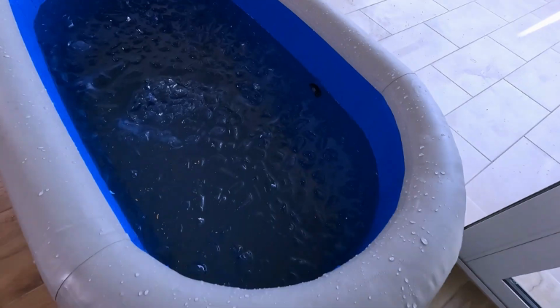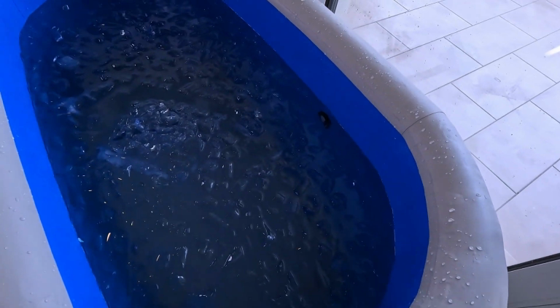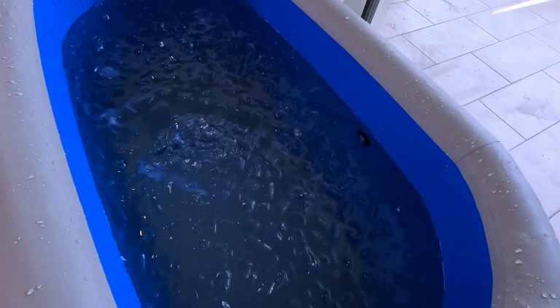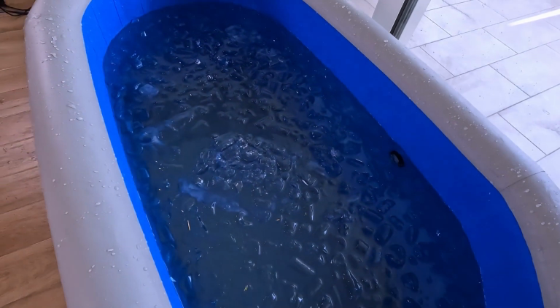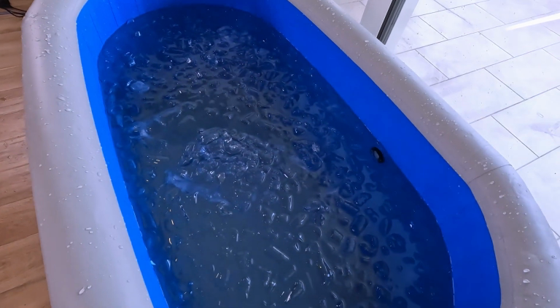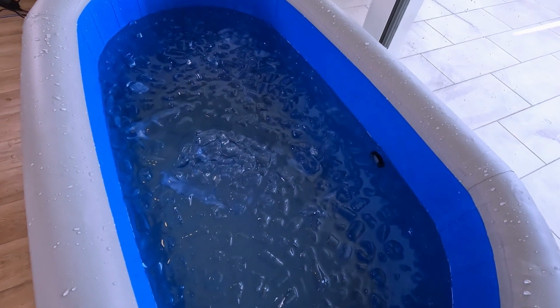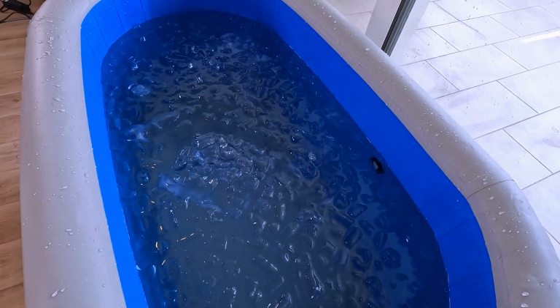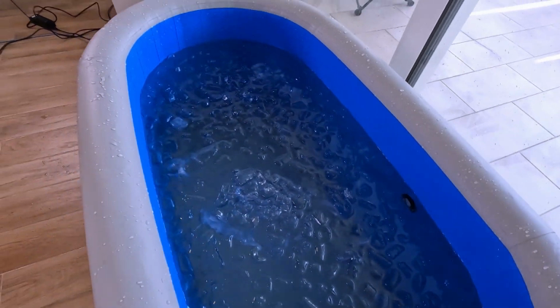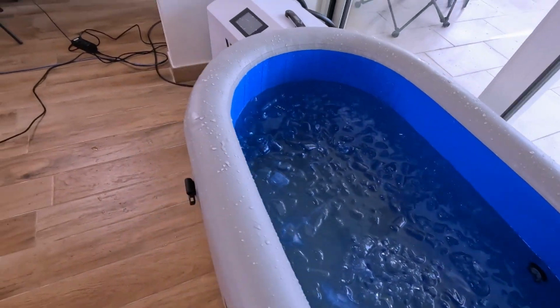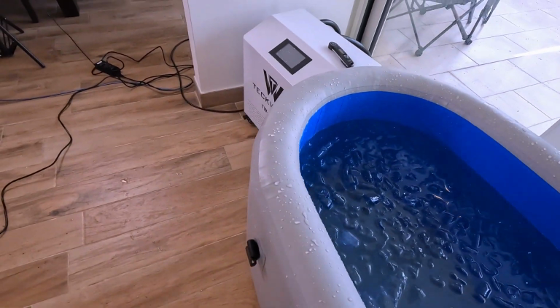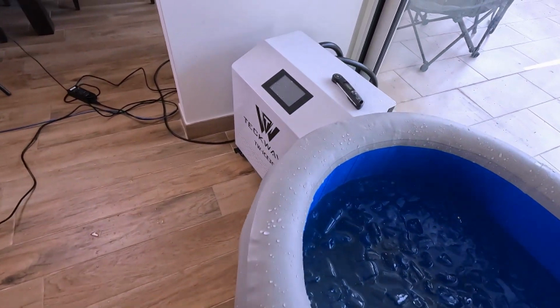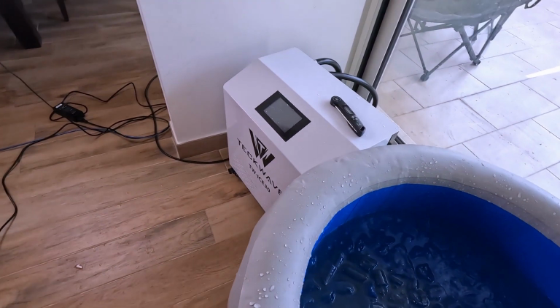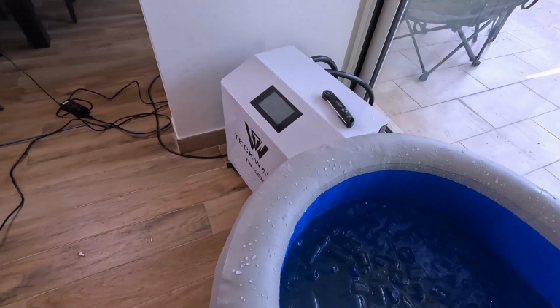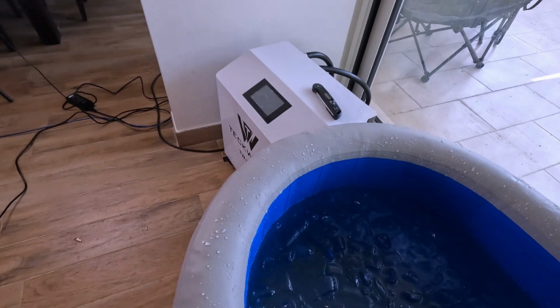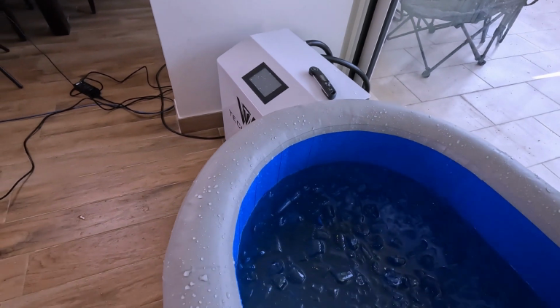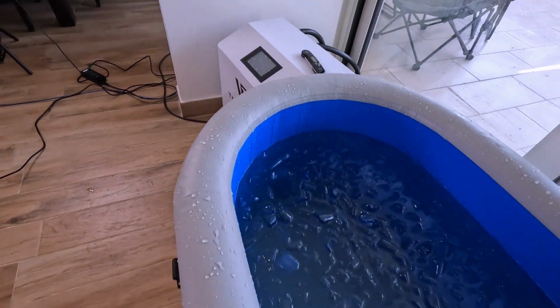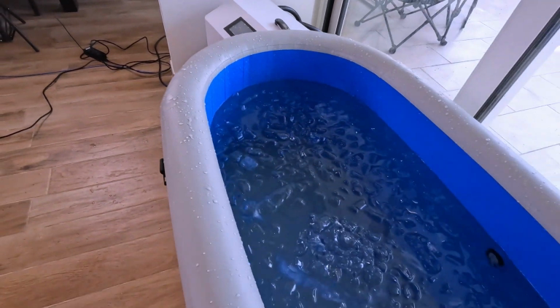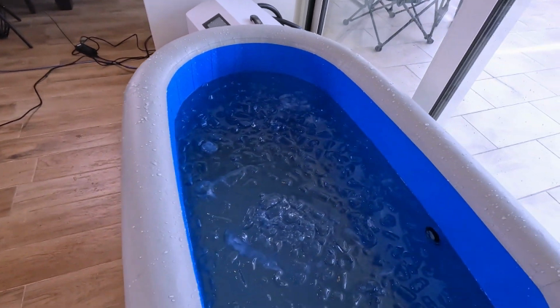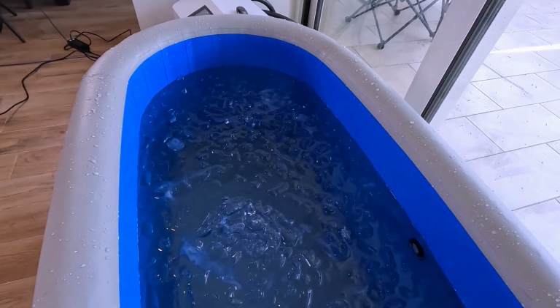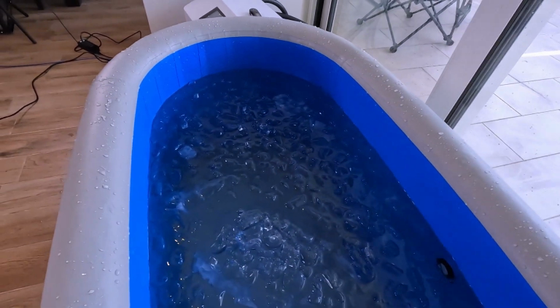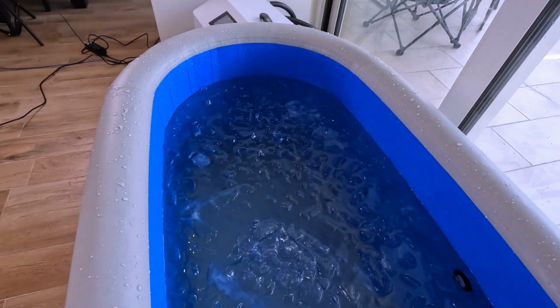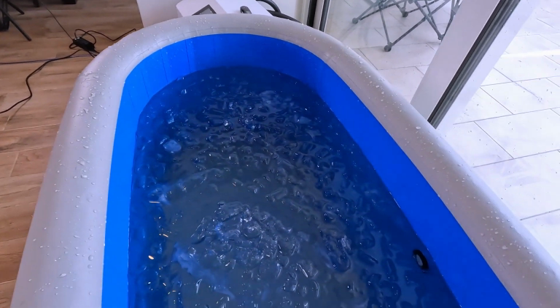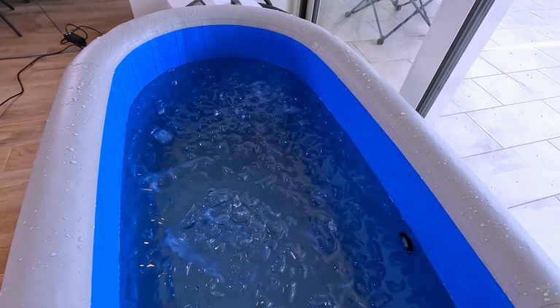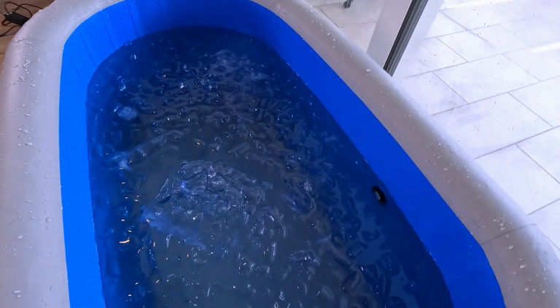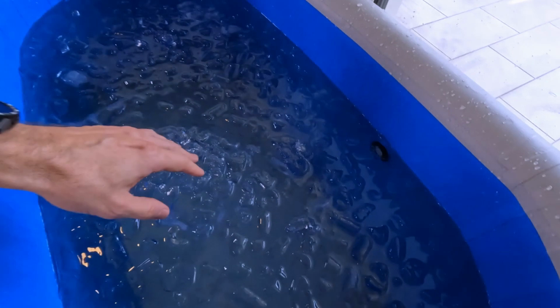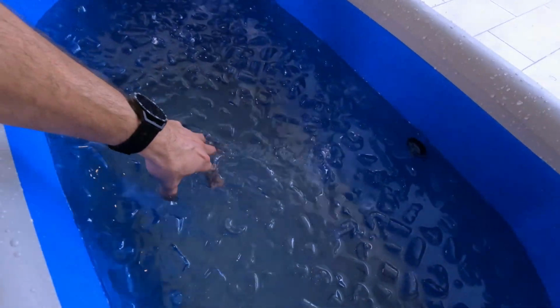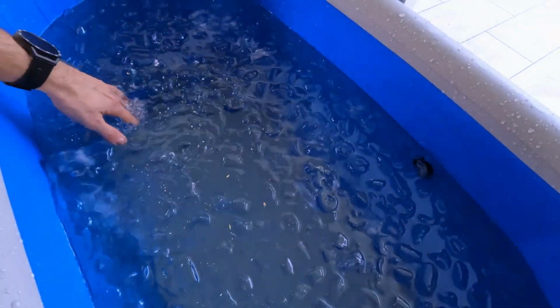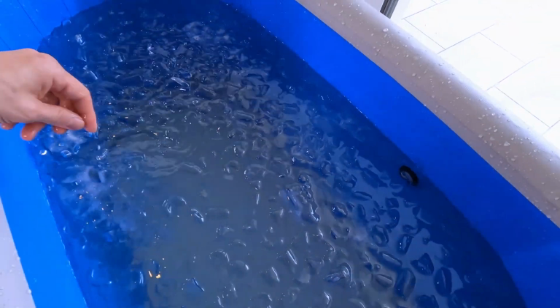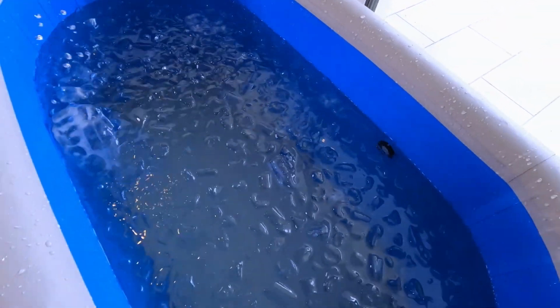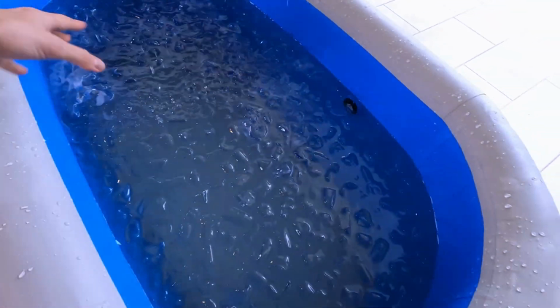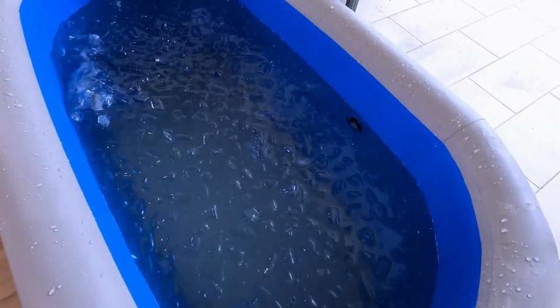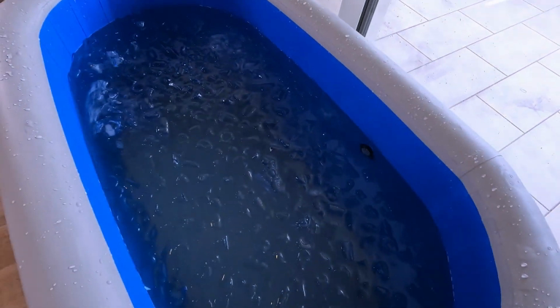I'm going to leave the ice in the tub for a while so the ice melts. I've also switched off the chiller. See you in a minute.